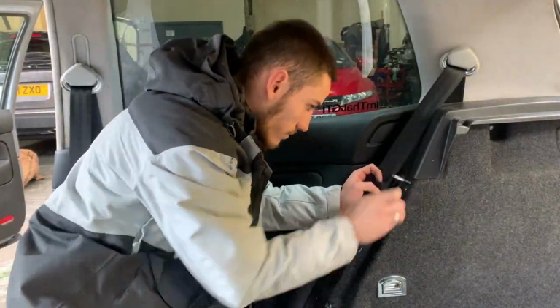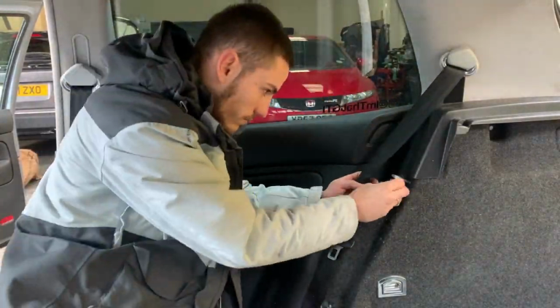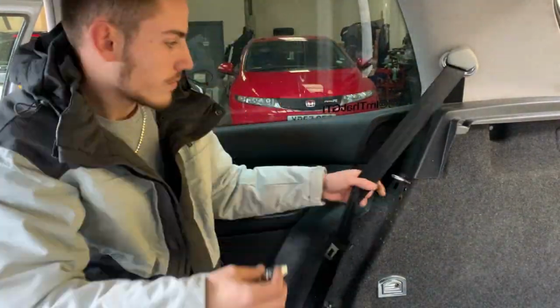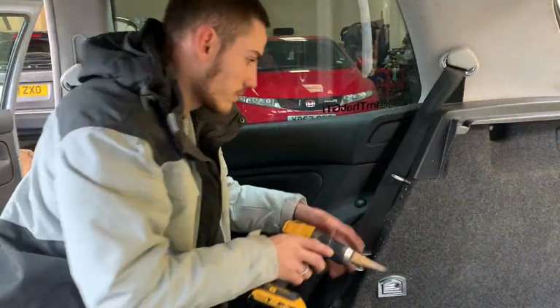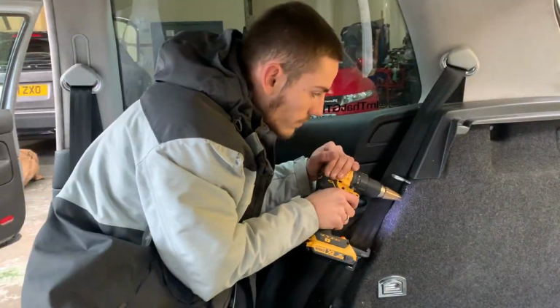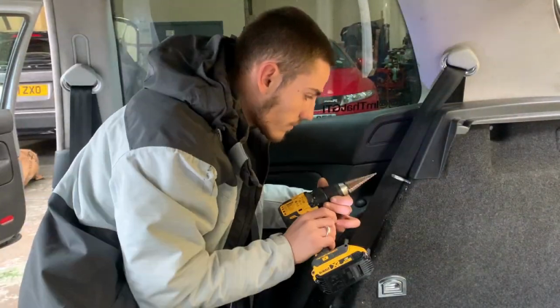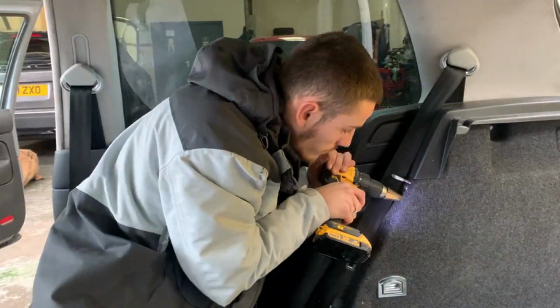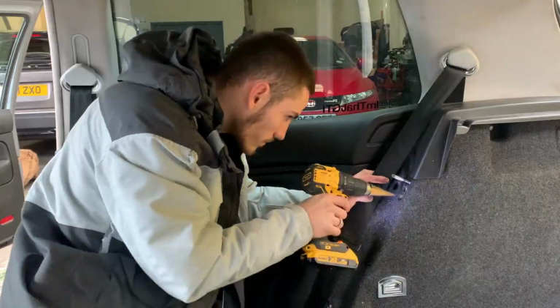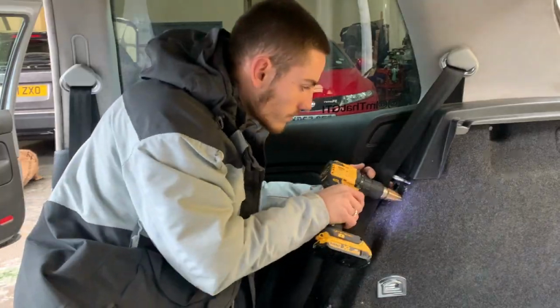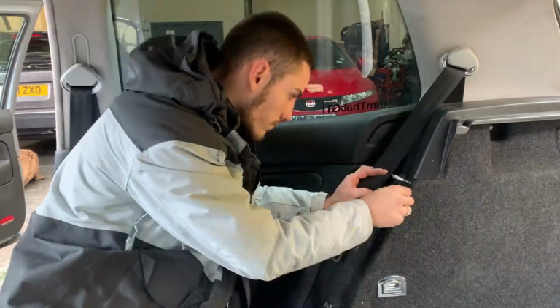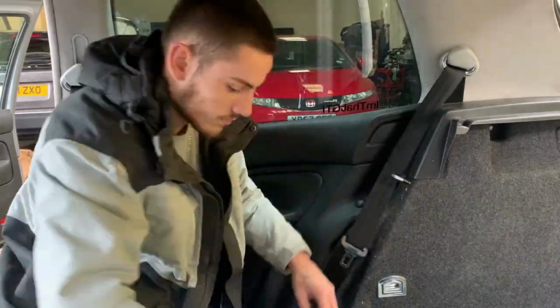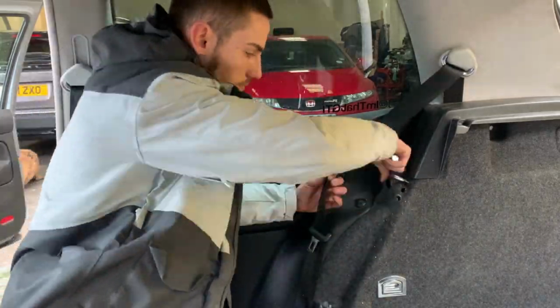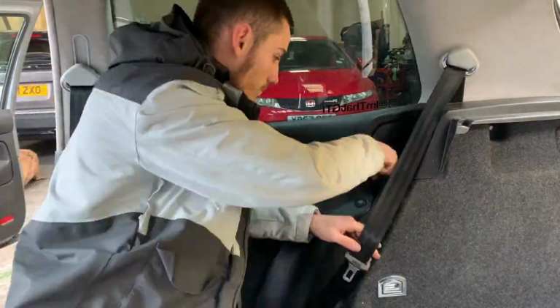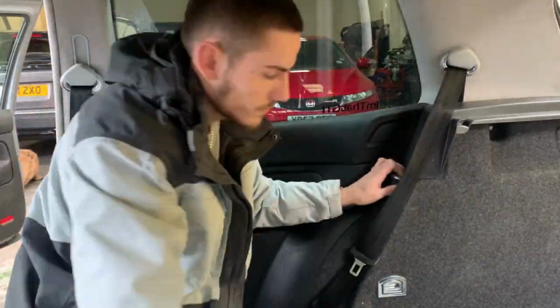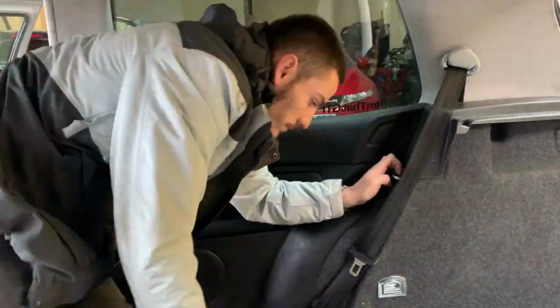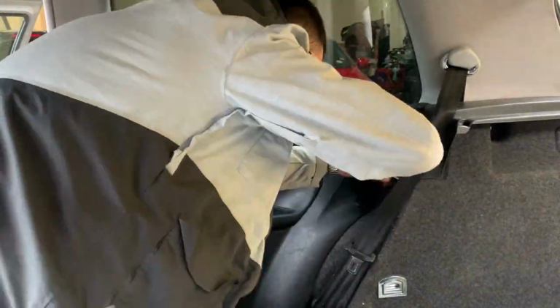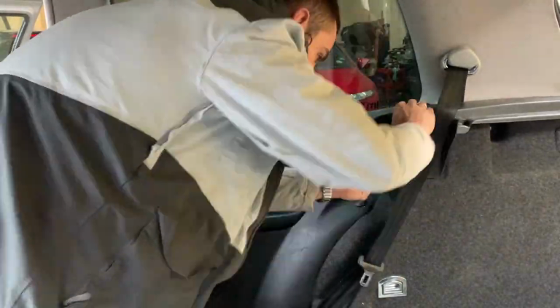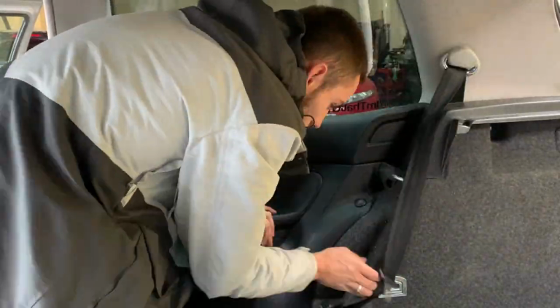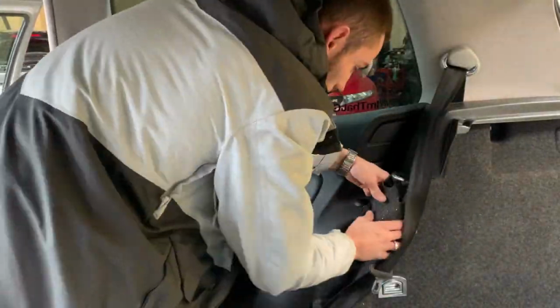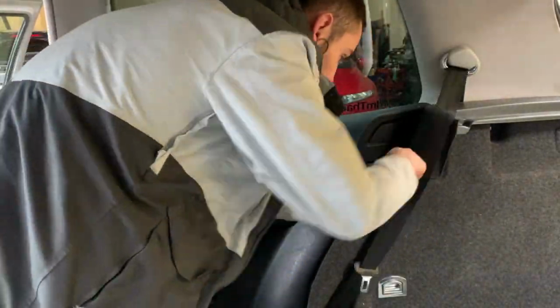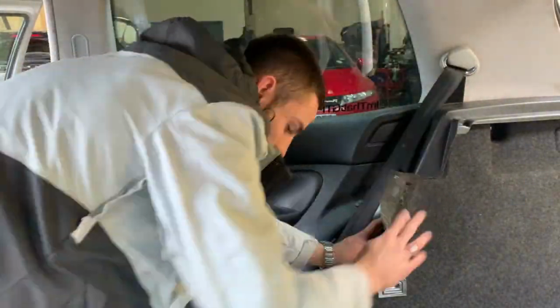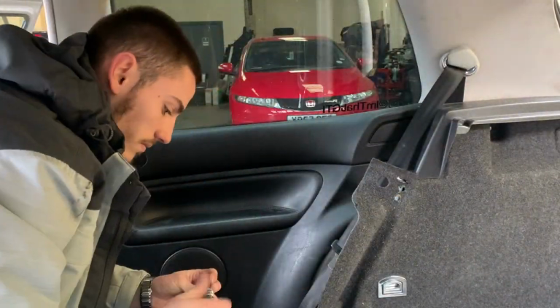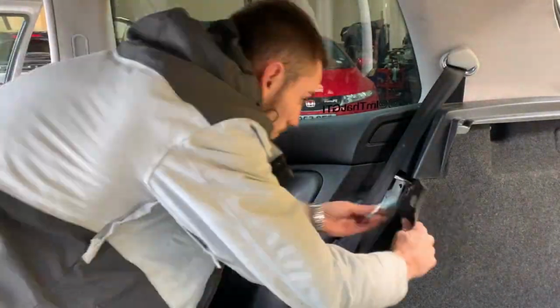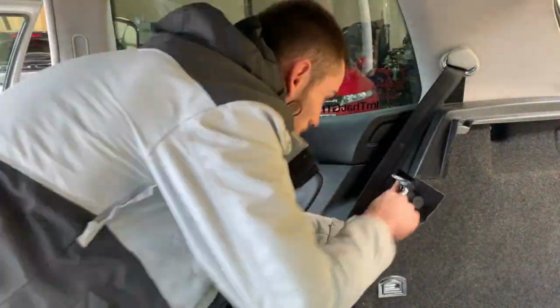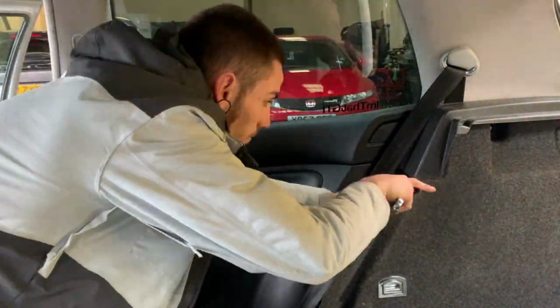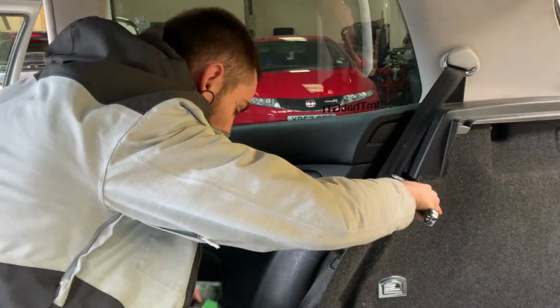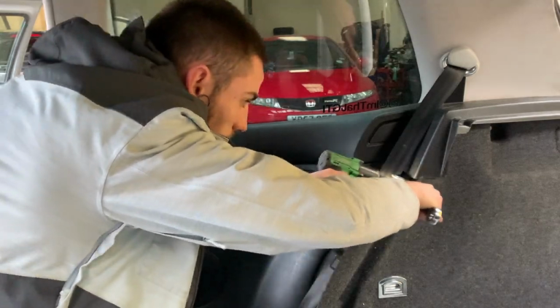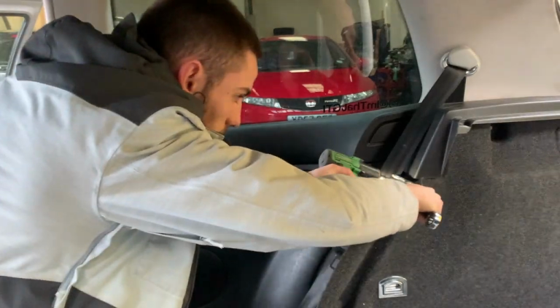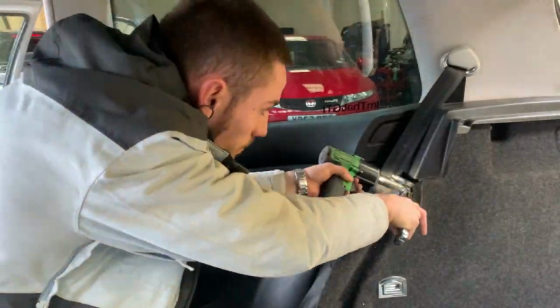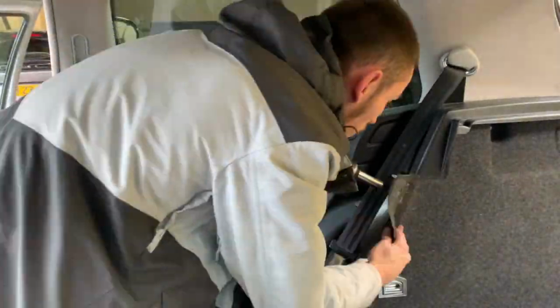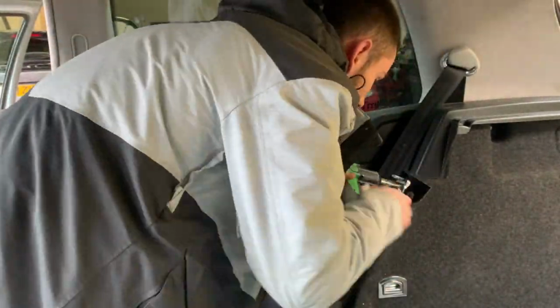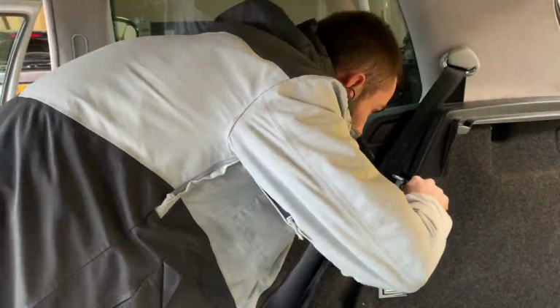Moving on to the side — same principle as before. Once you drill the hole, test the K-brace, and so on and so forth, just to double-check that everything lines up perfectly.